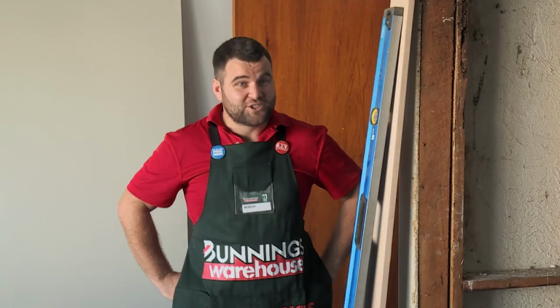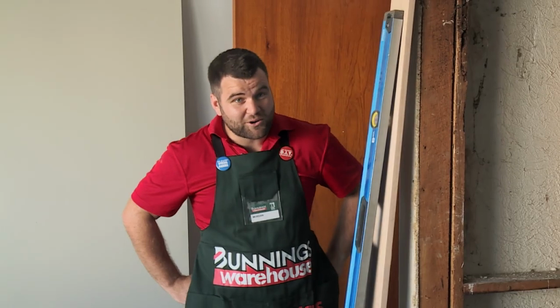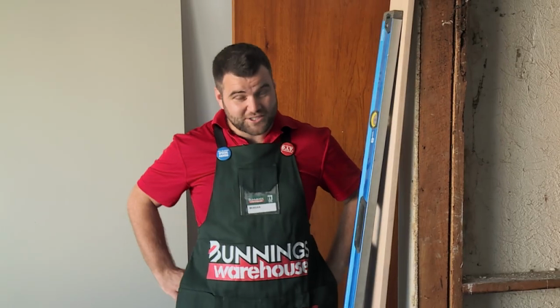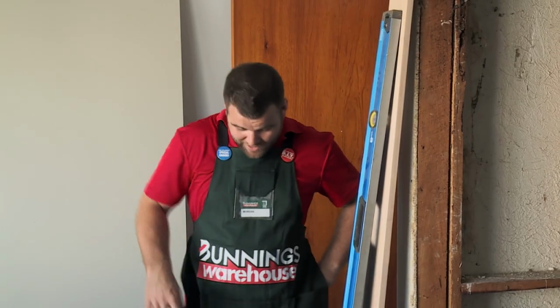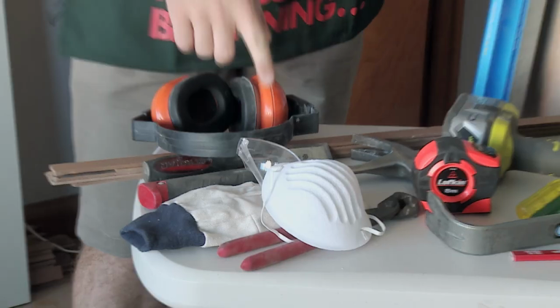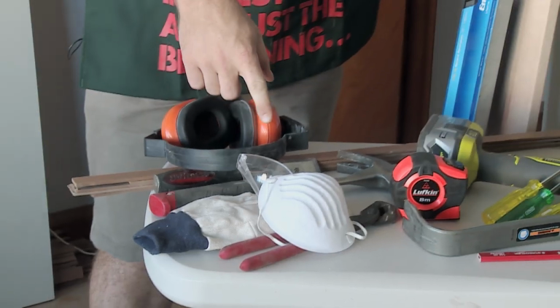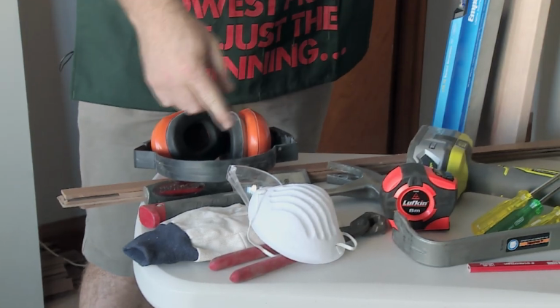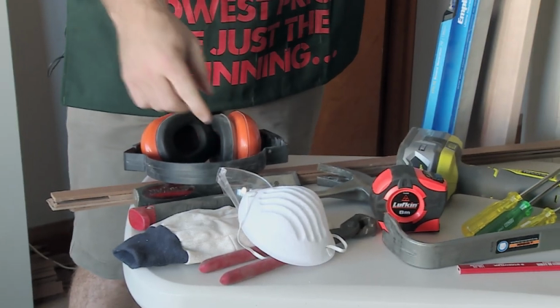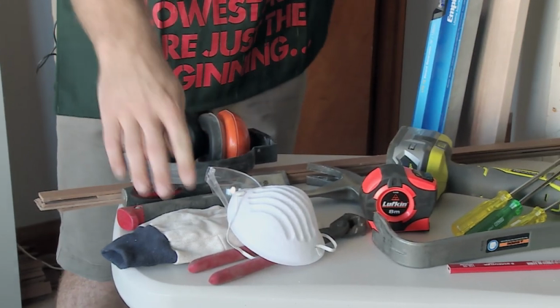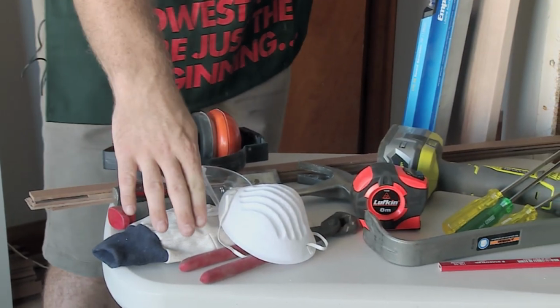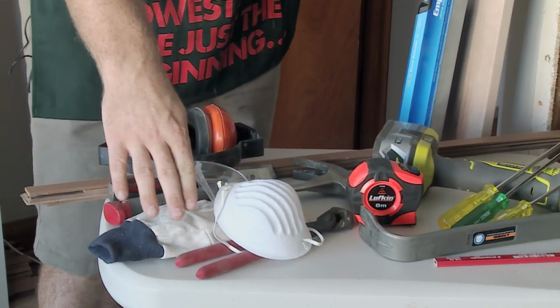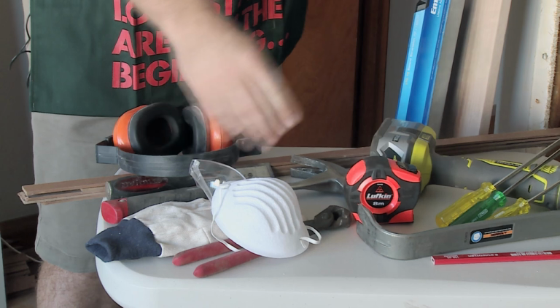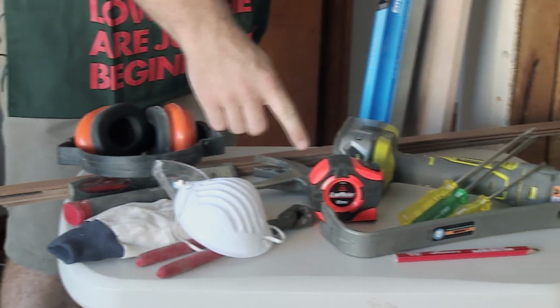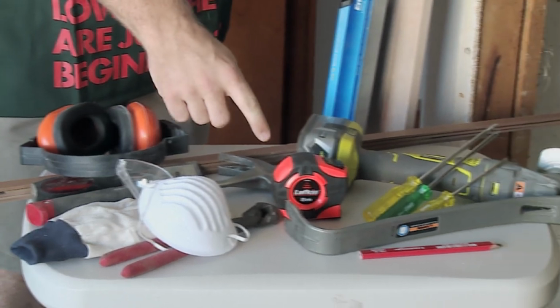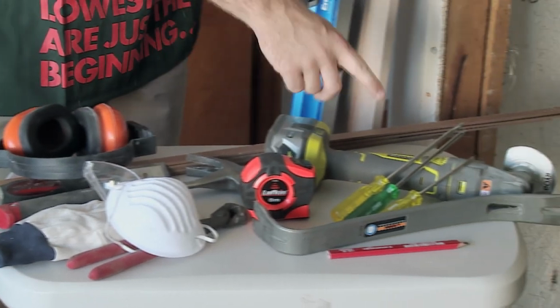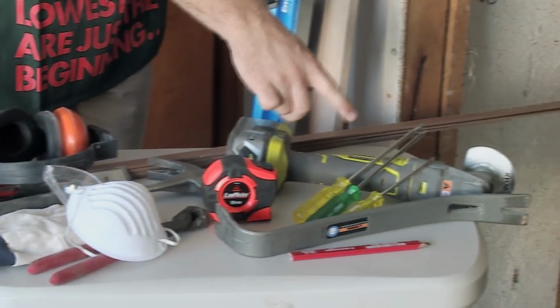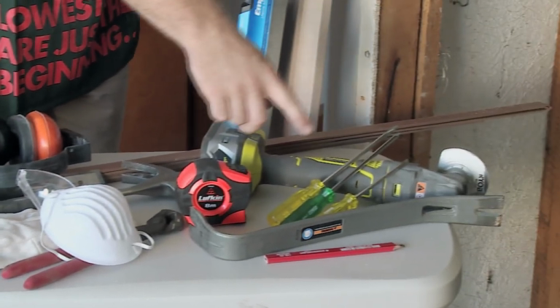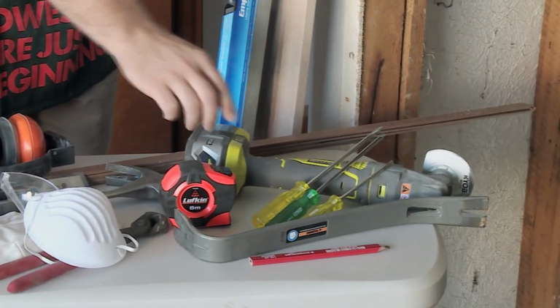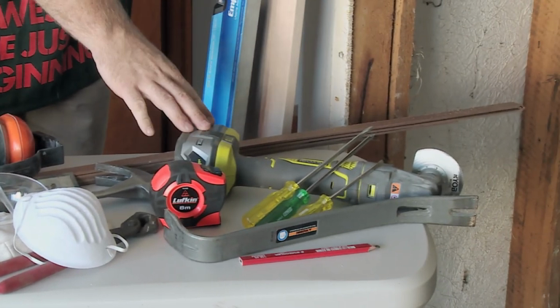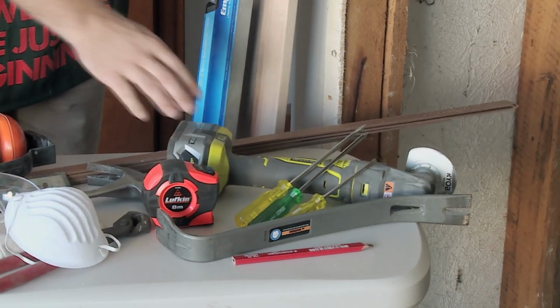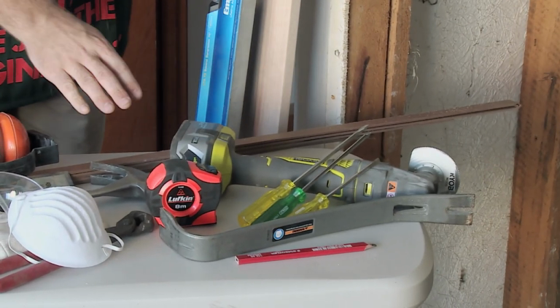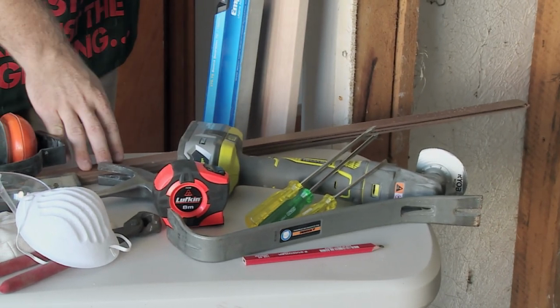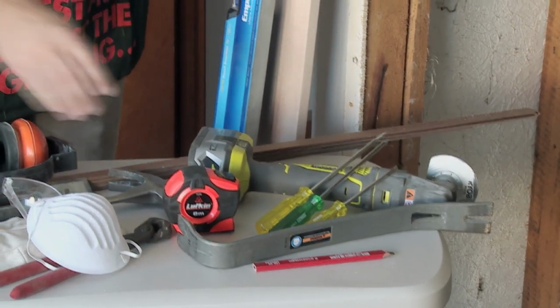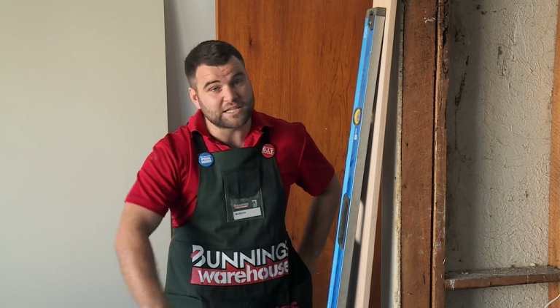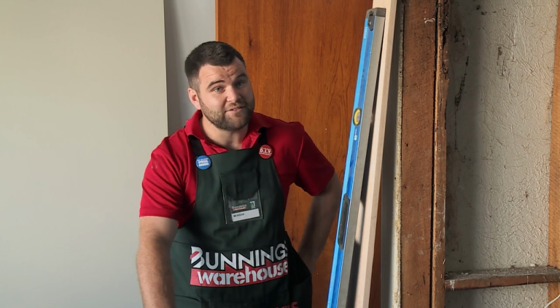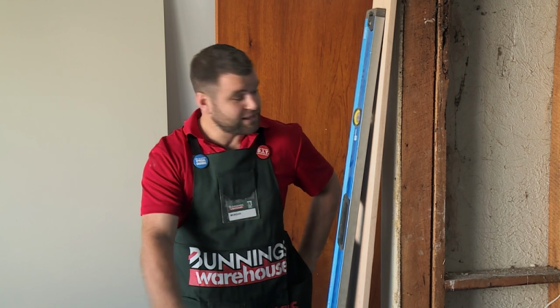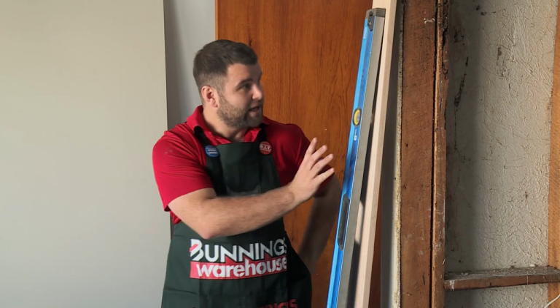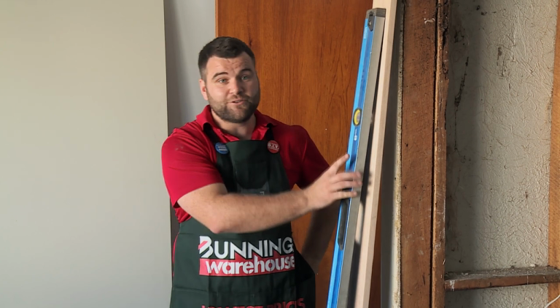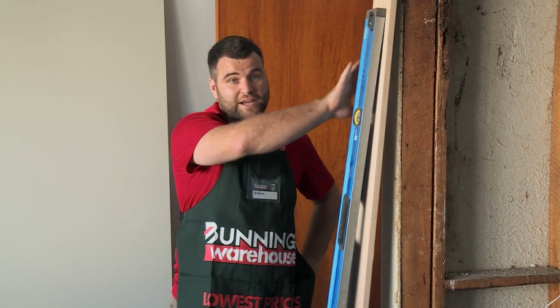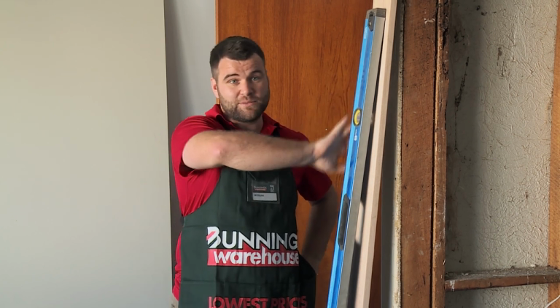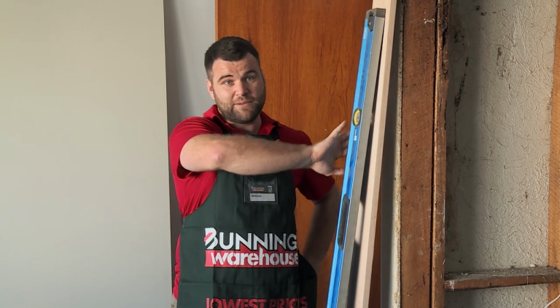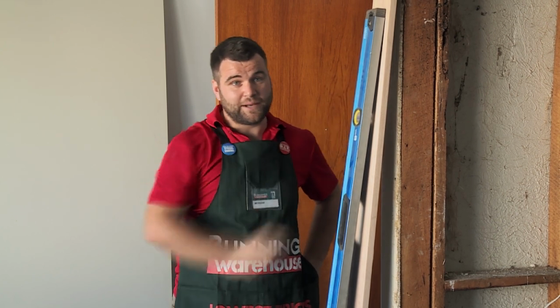The tools I require for this job are a hammer, a chisel, some nail pullers, a wrecking bar, a screwdriver set, a multi-tool, some packers, obviously my safety gear, a level, and the actual timber jamb here to replace.